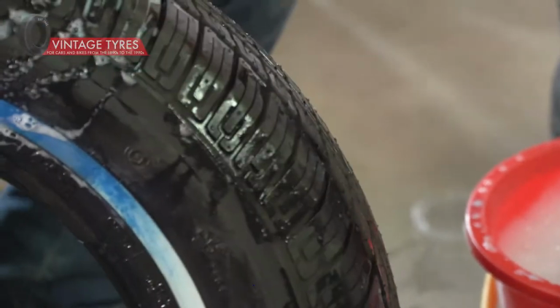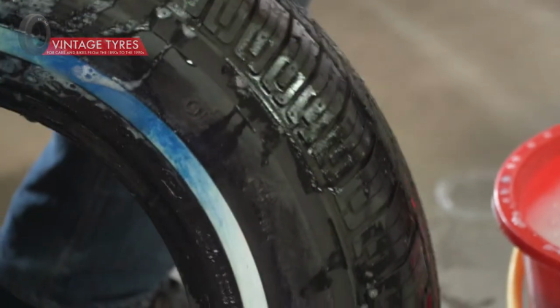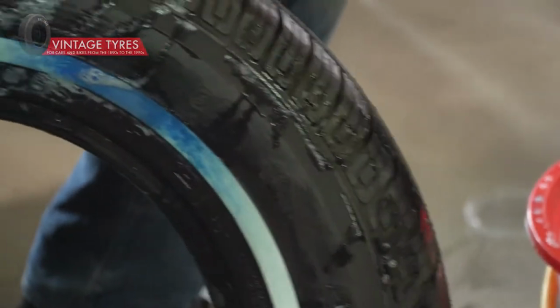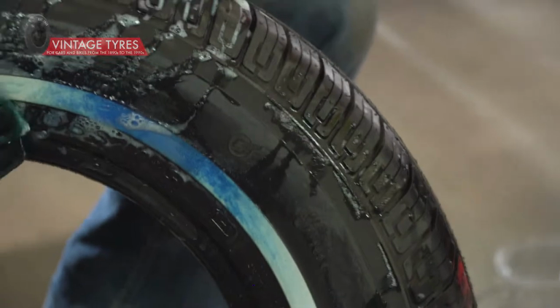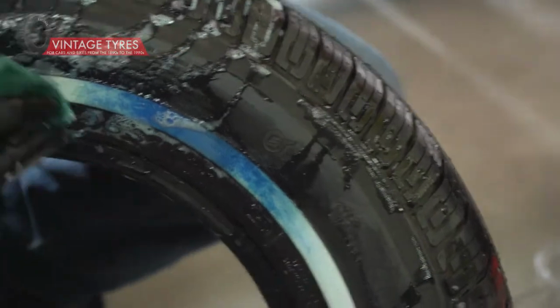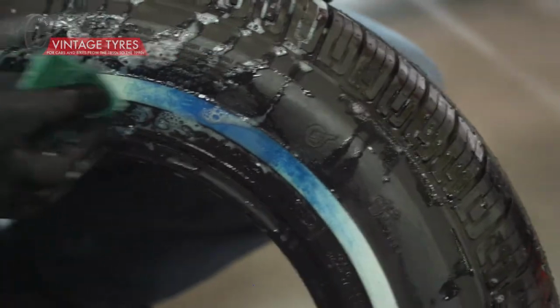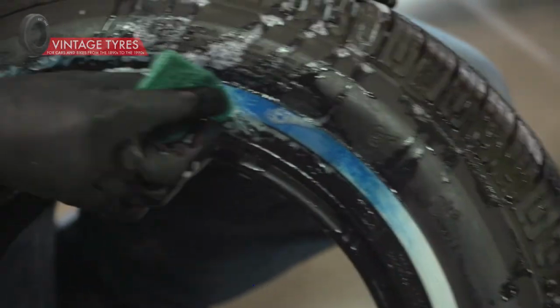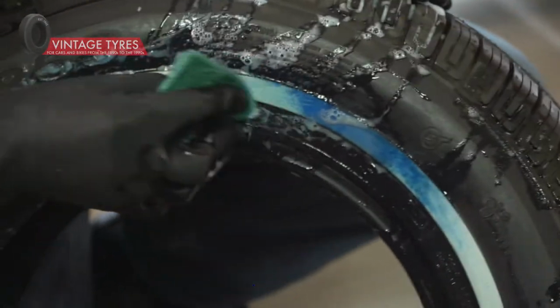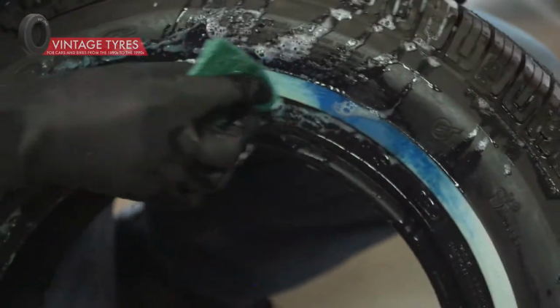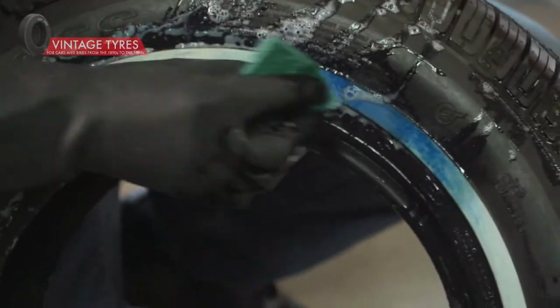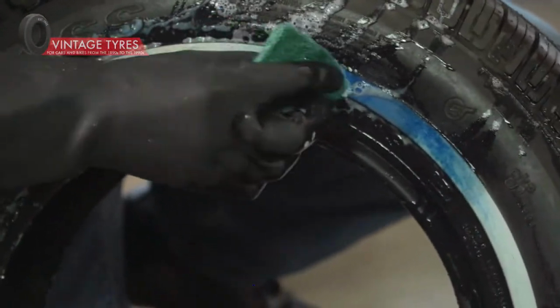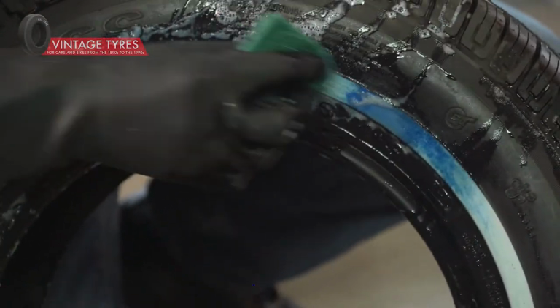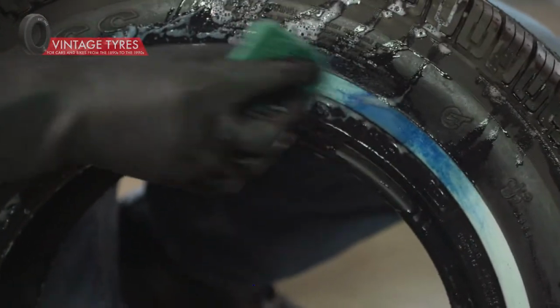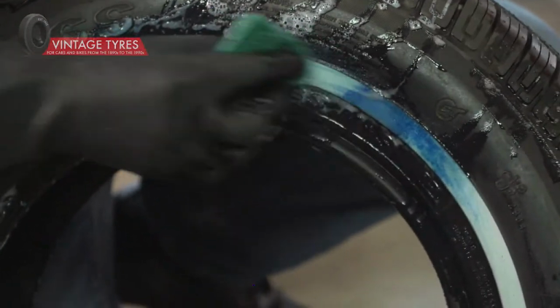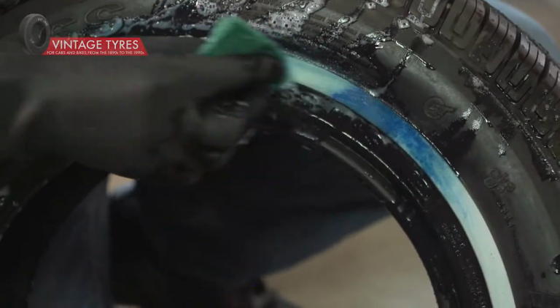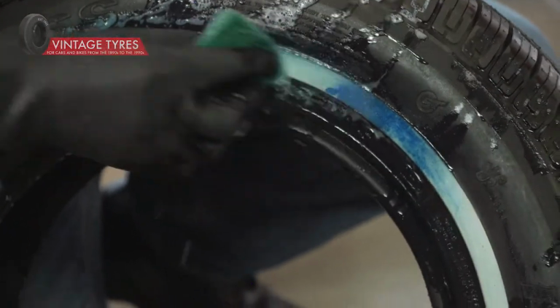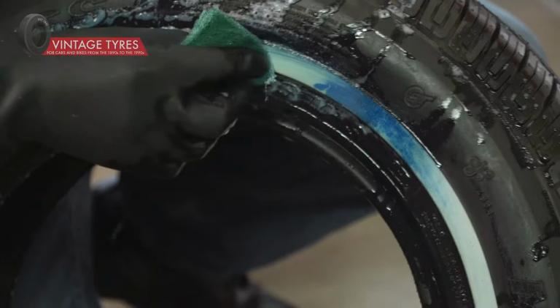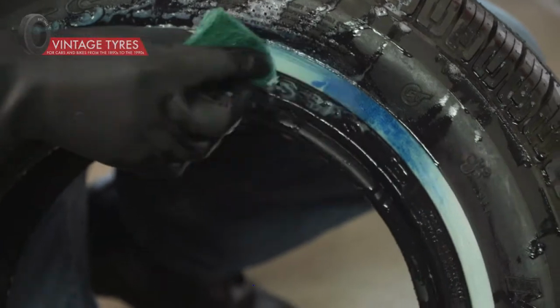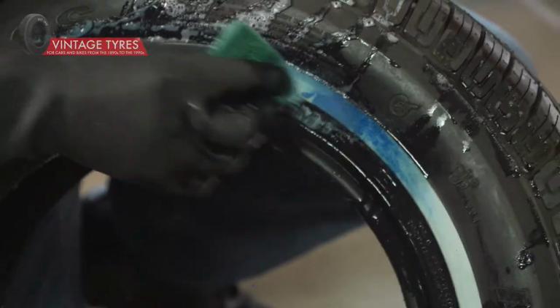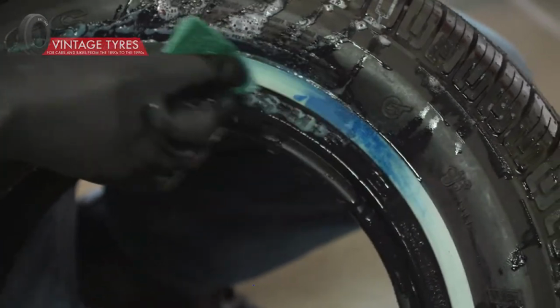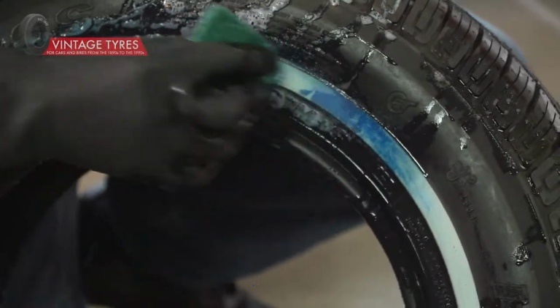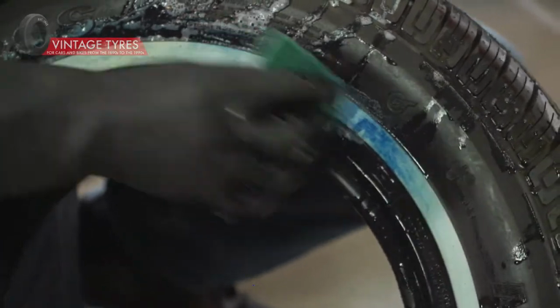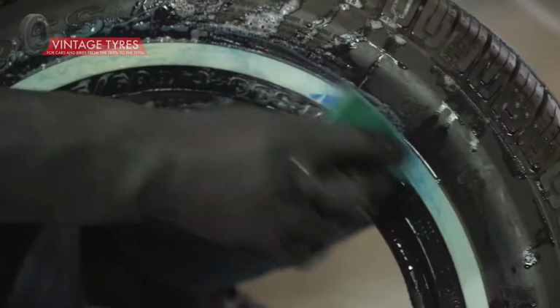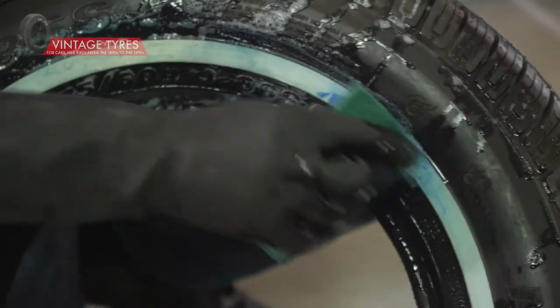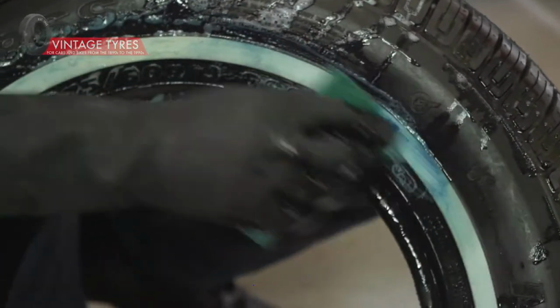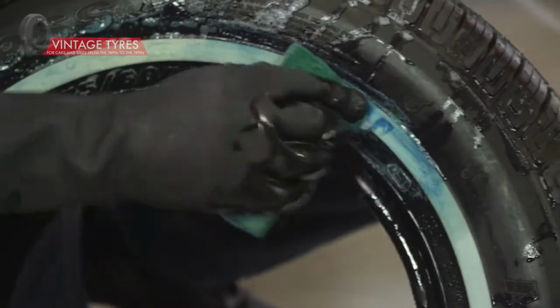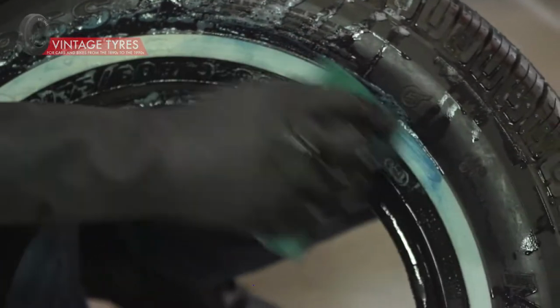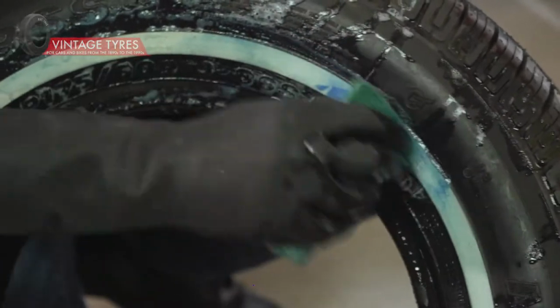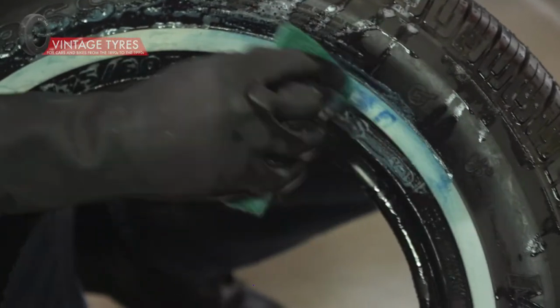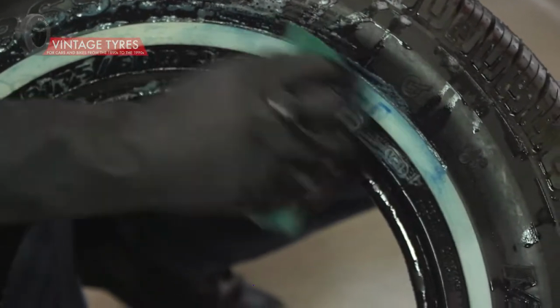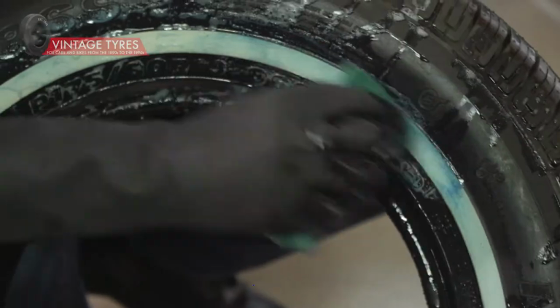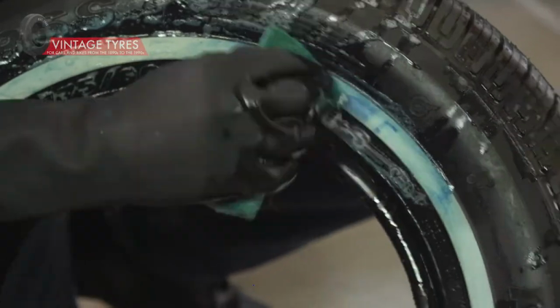The white is actually part of the tire and cannot be rubbed away, no matter how much effort you put in. So don't be afraid to work it quite hard.